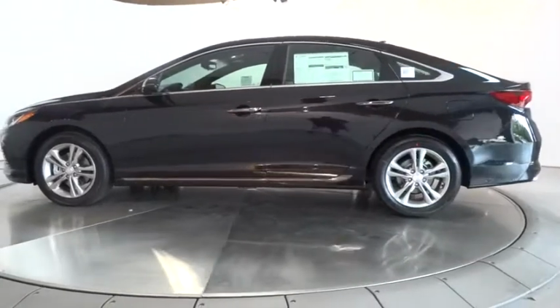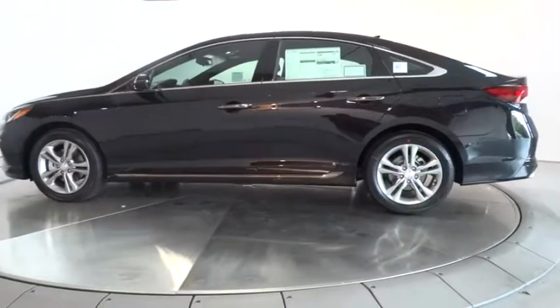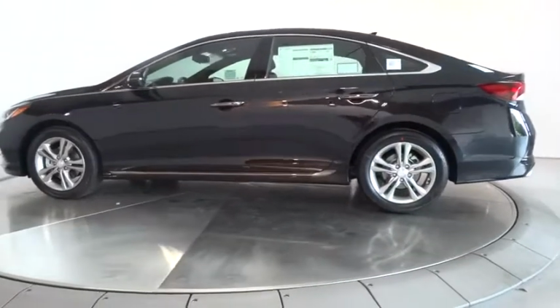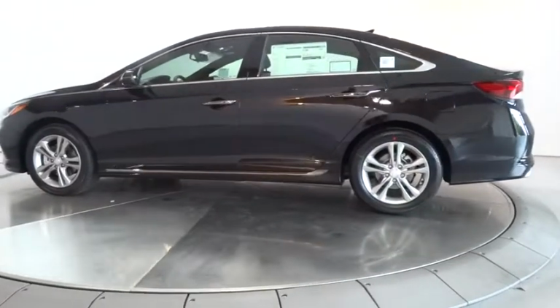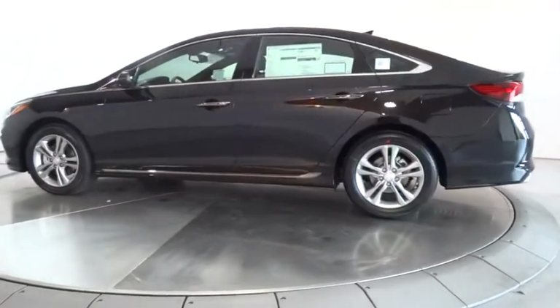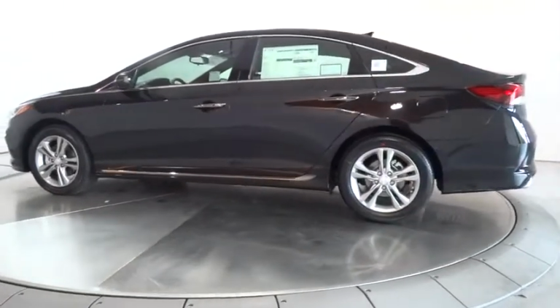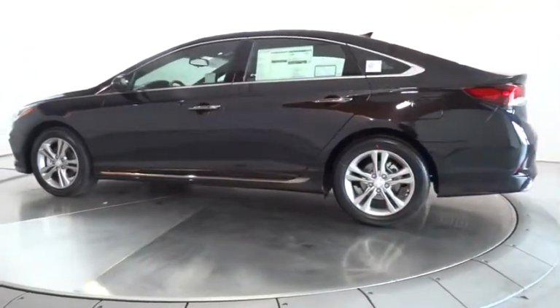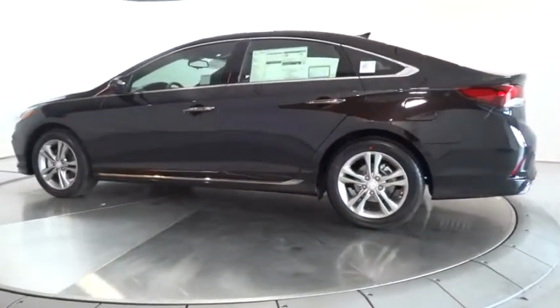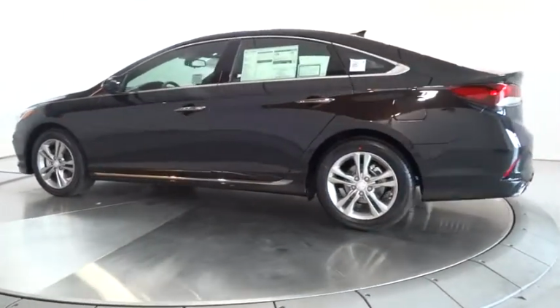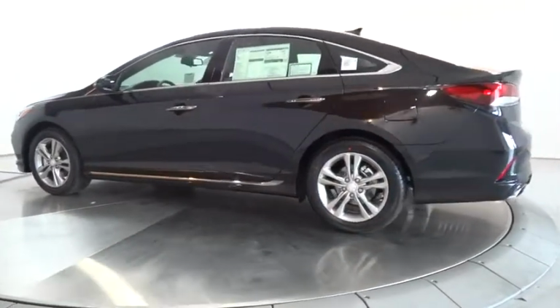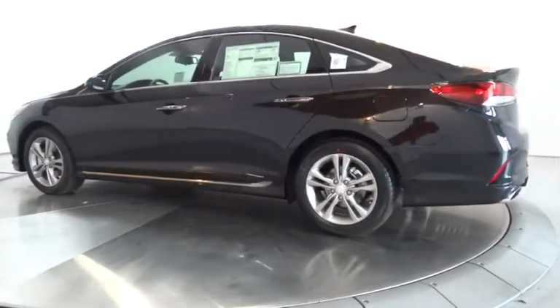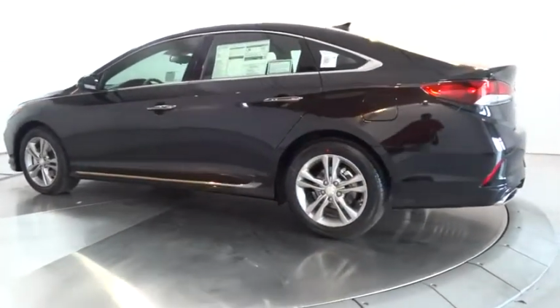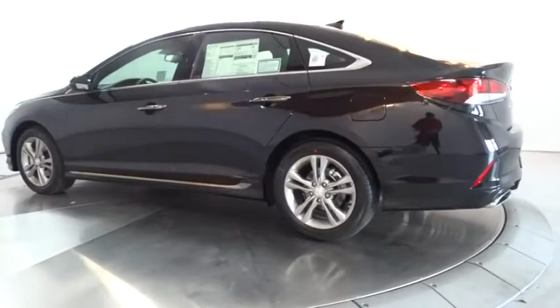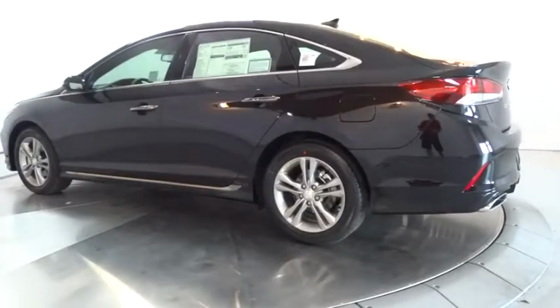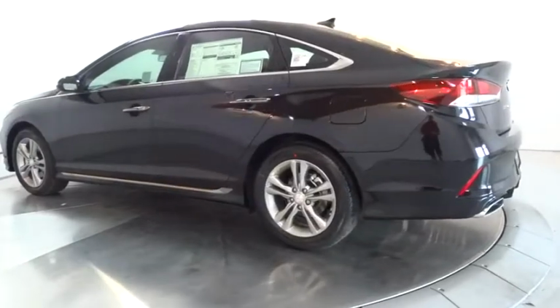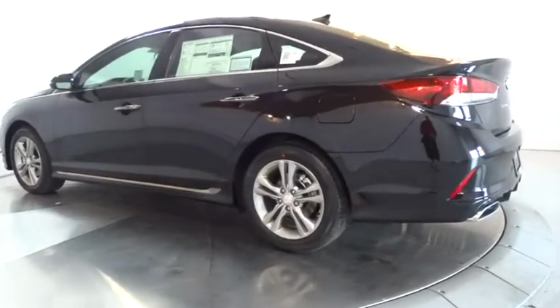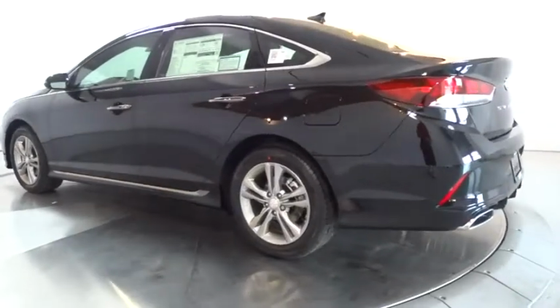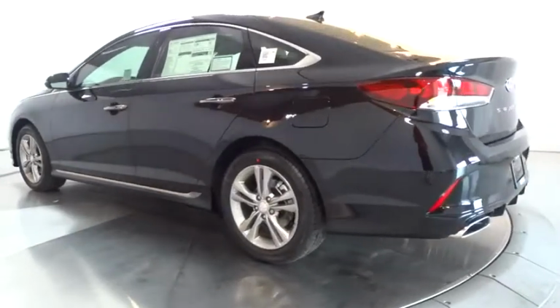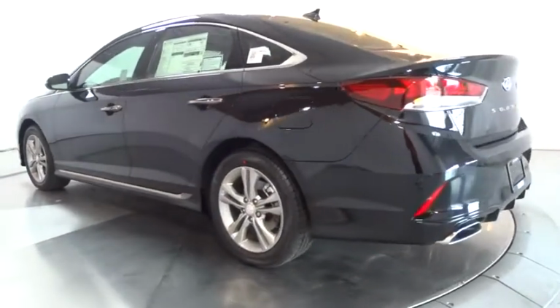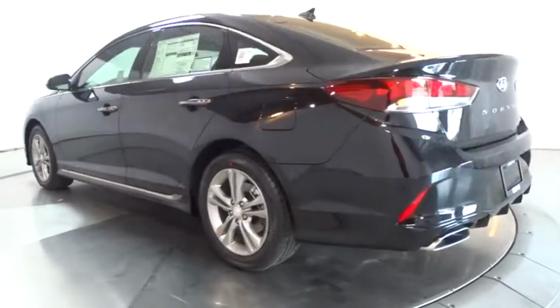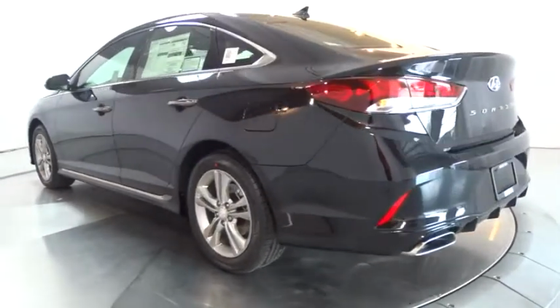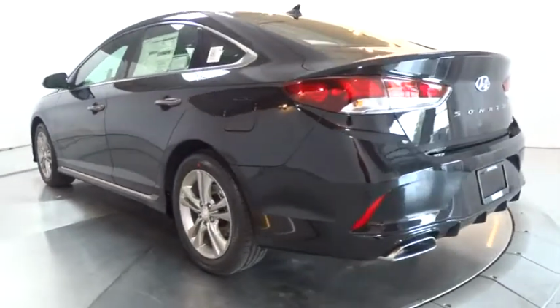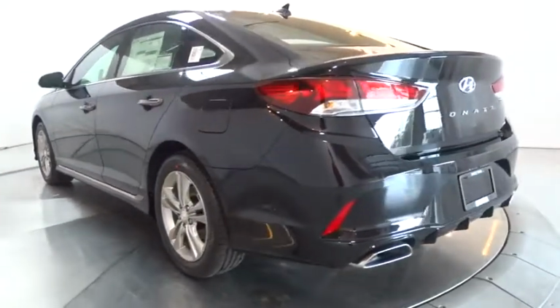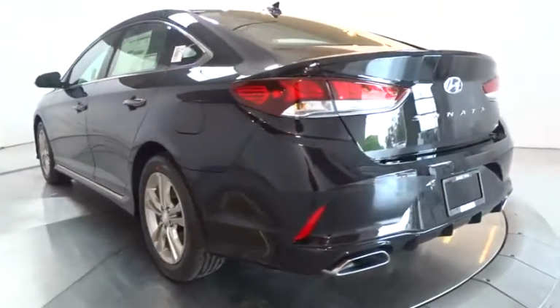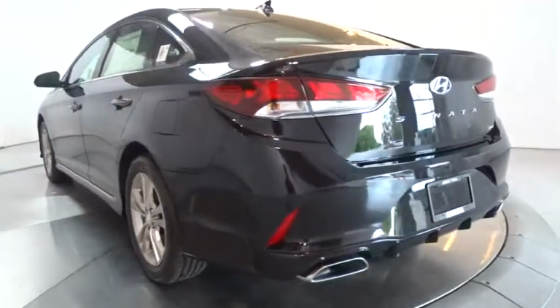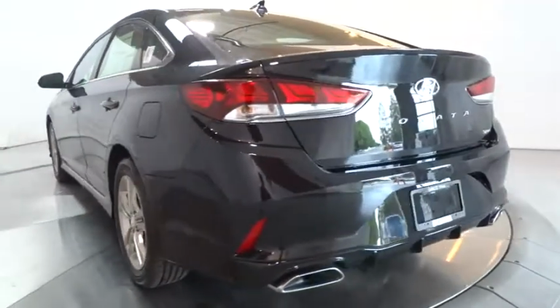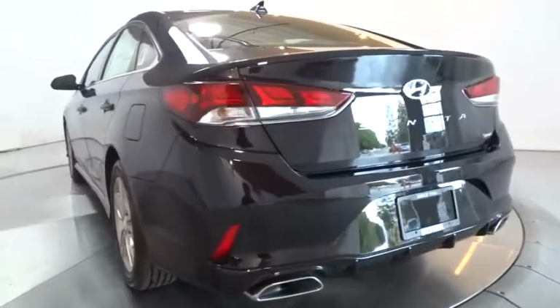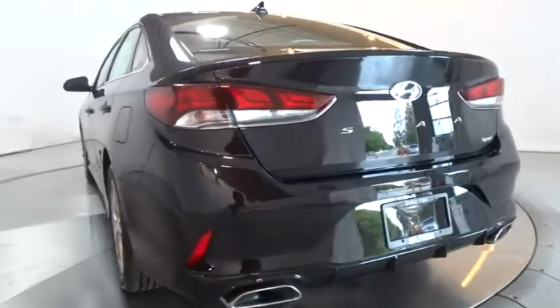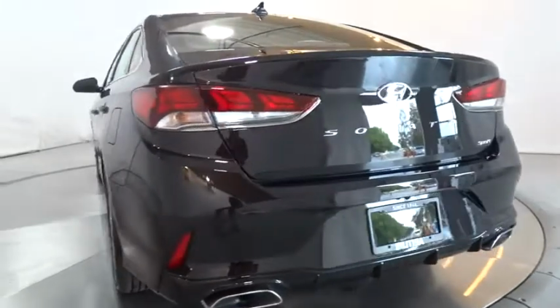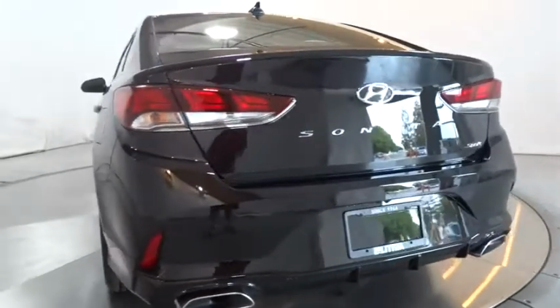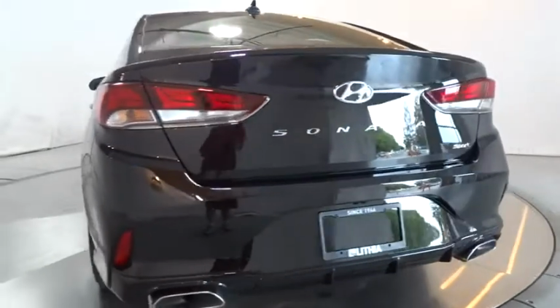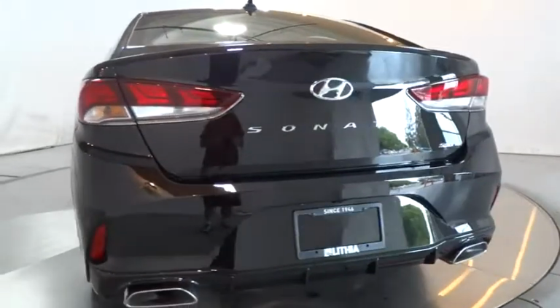Keyless entry, backup camera, leather-wrapped steering wheel, power steering, driver lumbar, adjustable steering wheel, cruise control, keyless start, four-wheel disc brakes, ABS four-wheel.